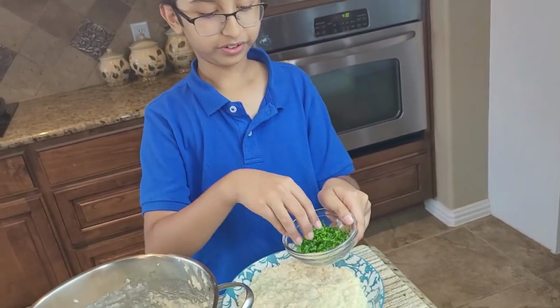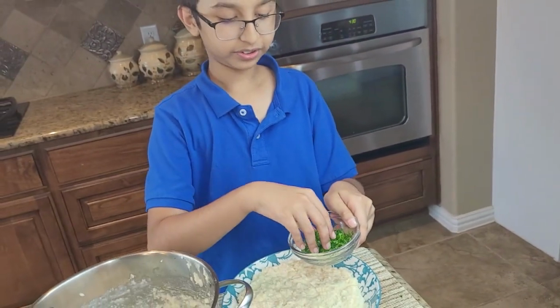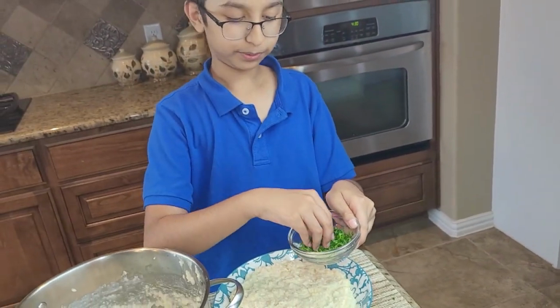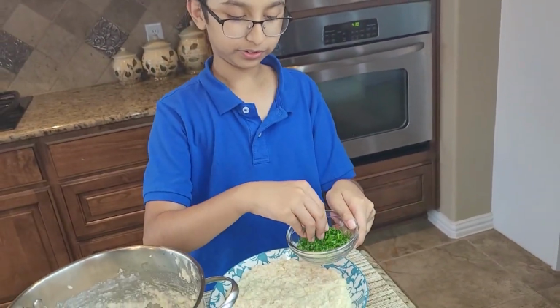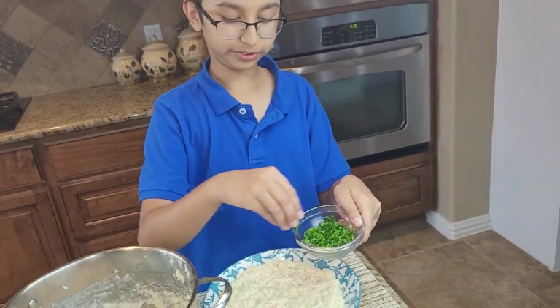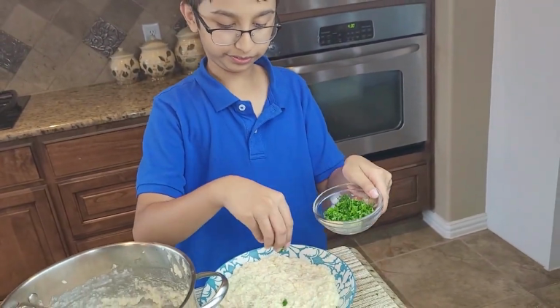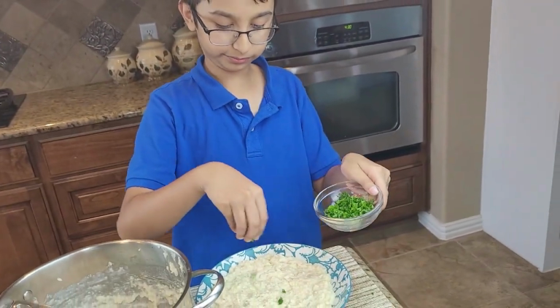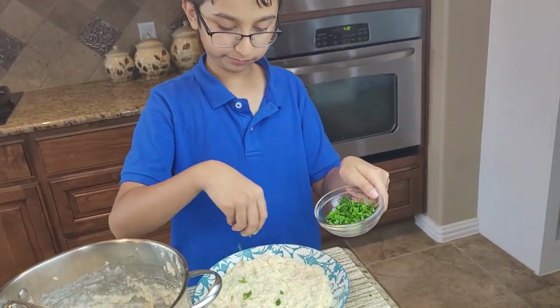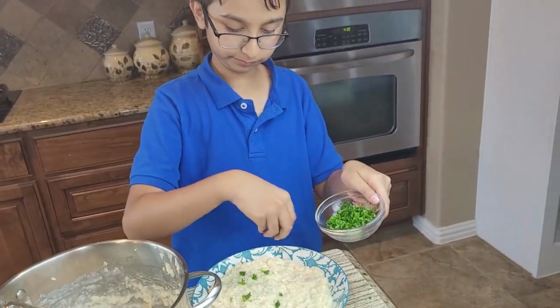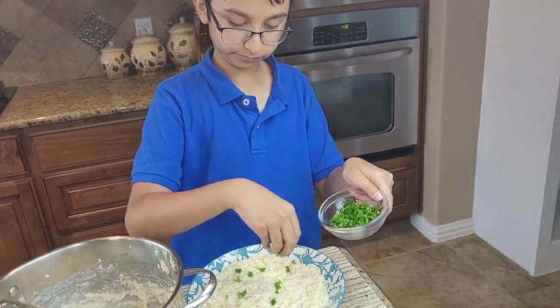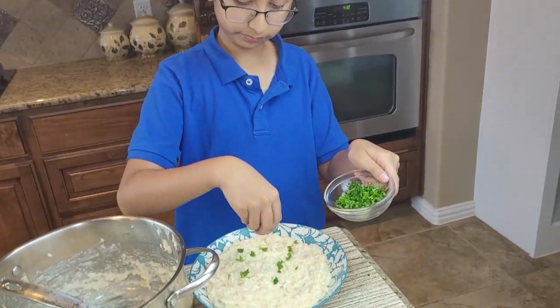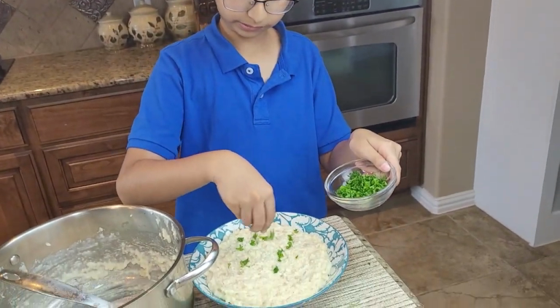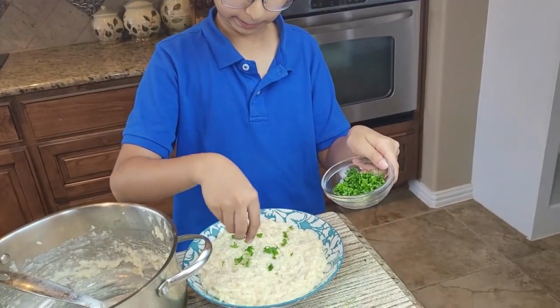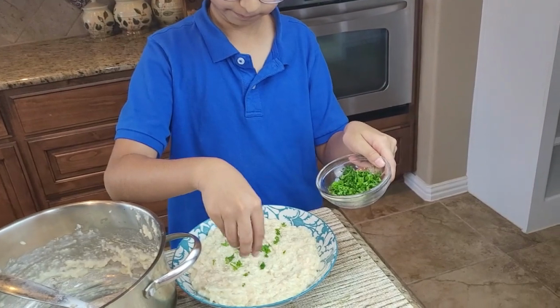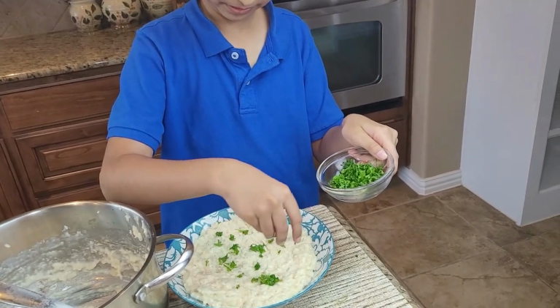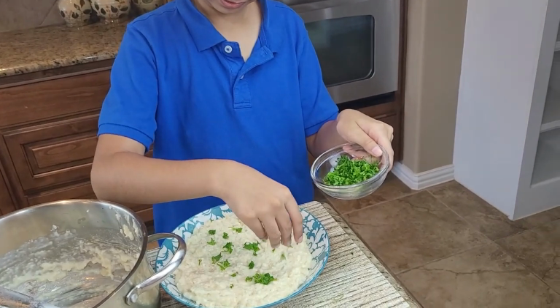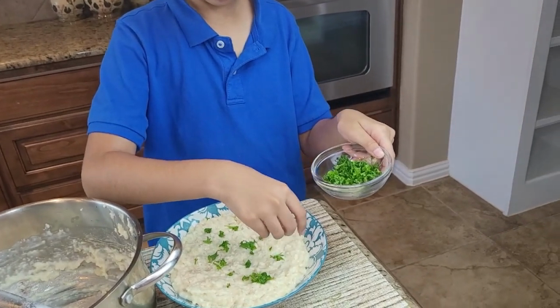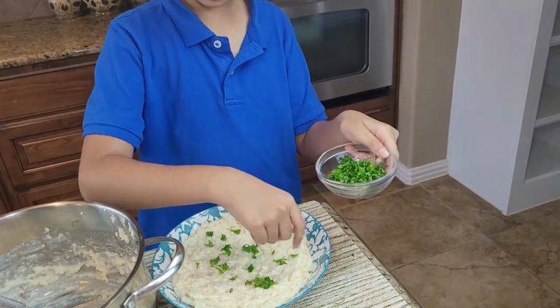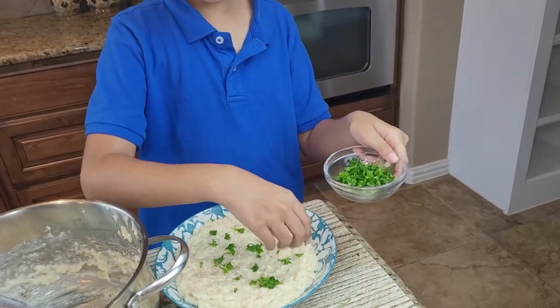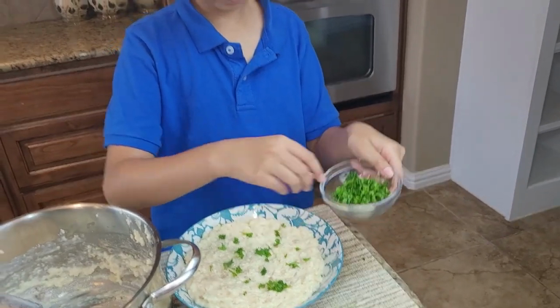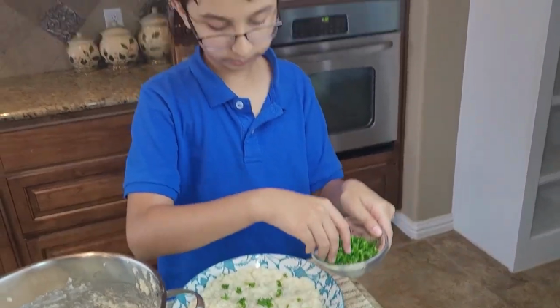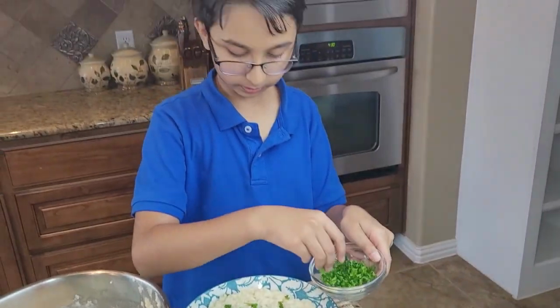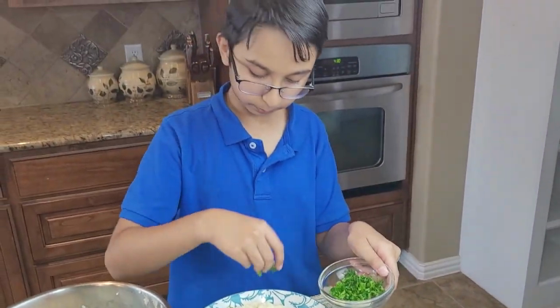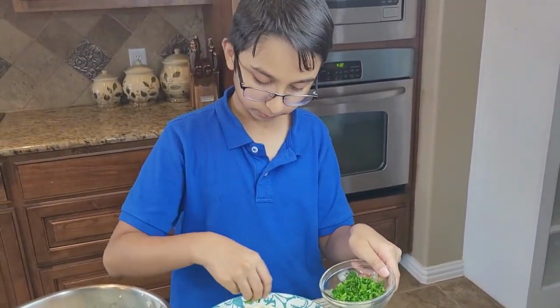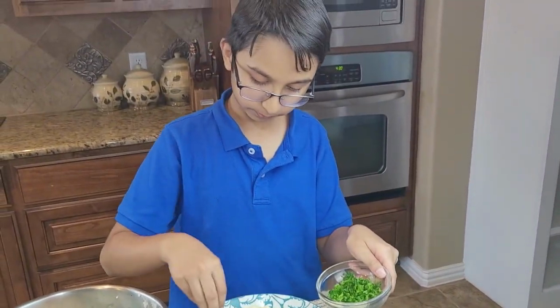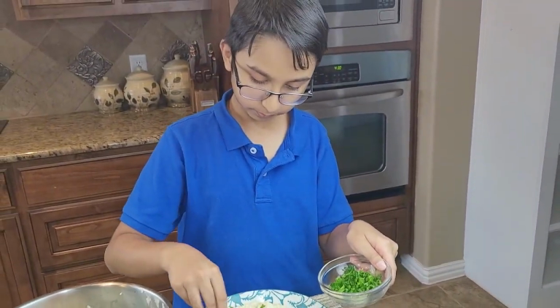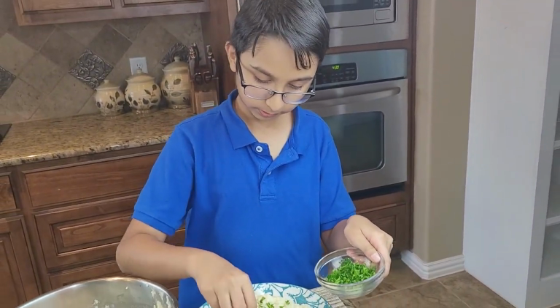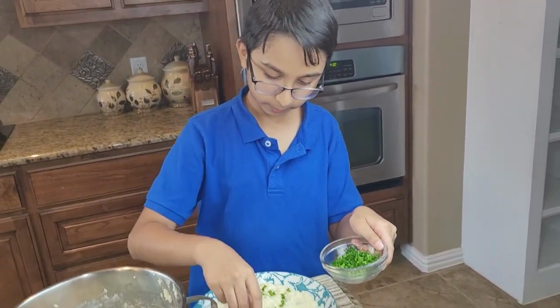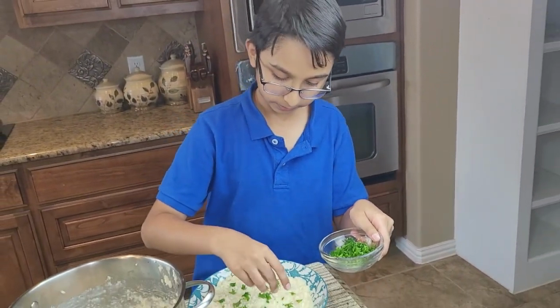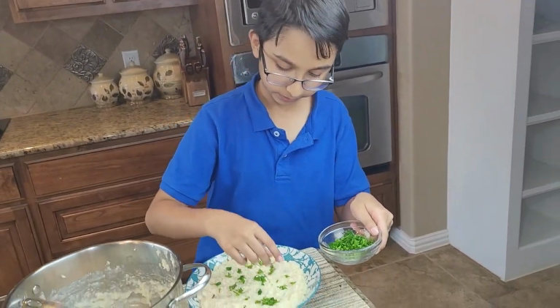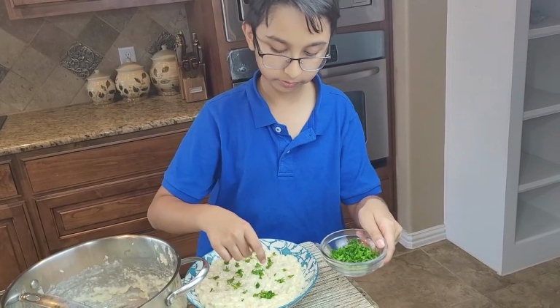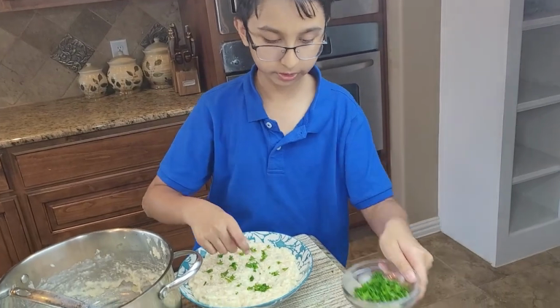So here's some parsley. You like that? A little bit more. And we're done.